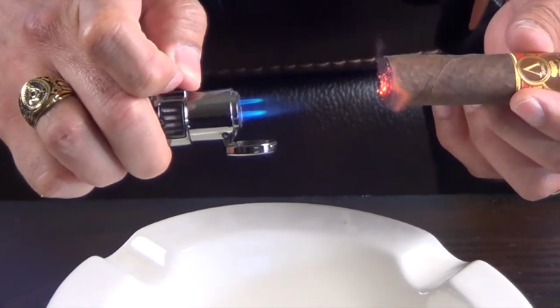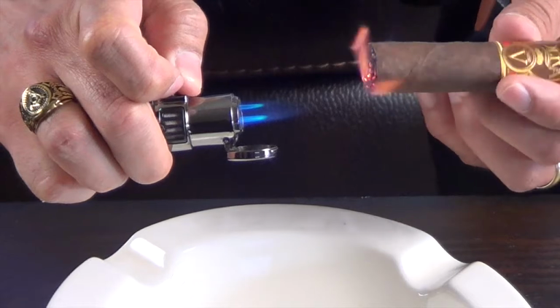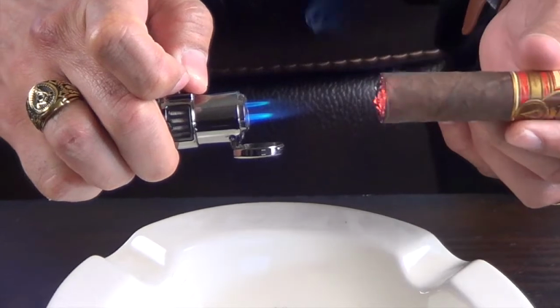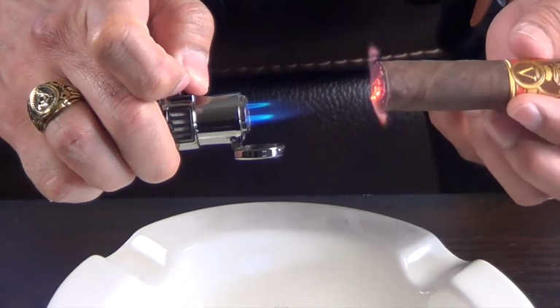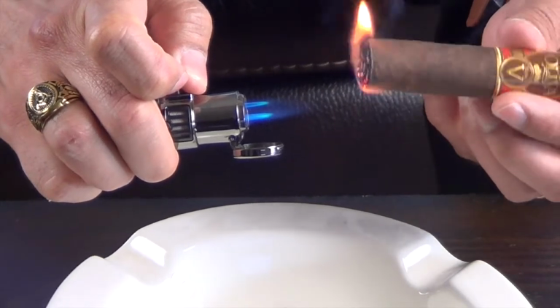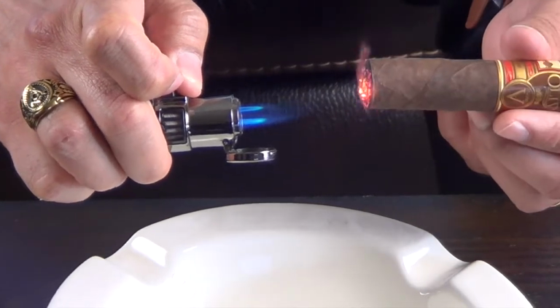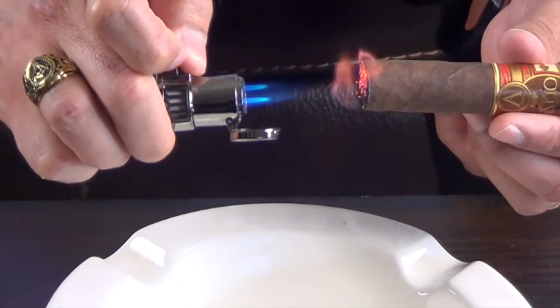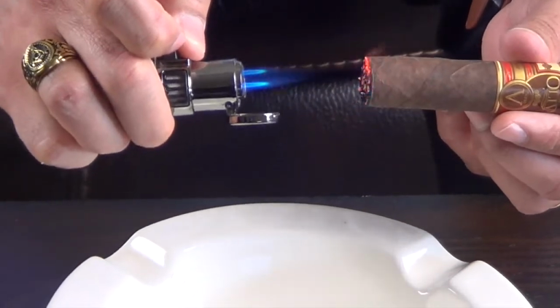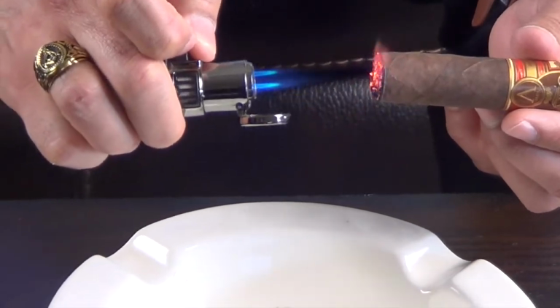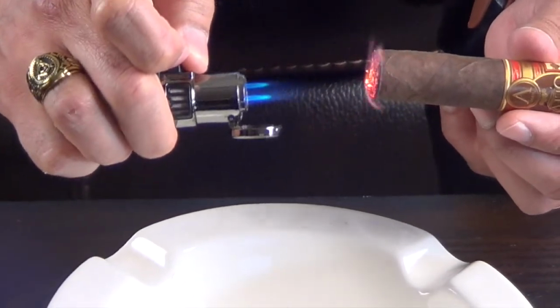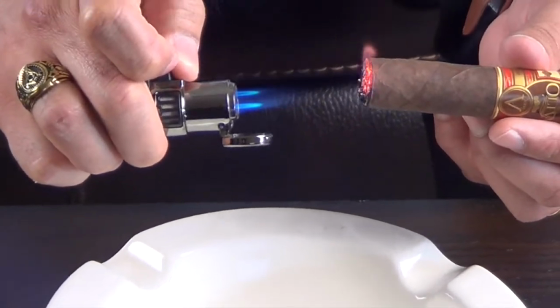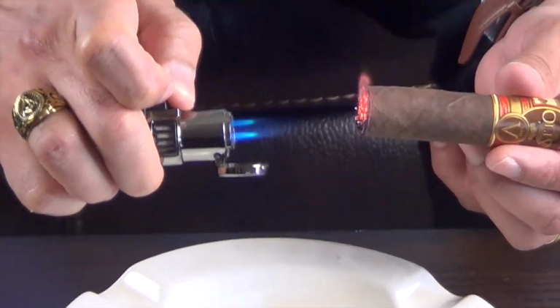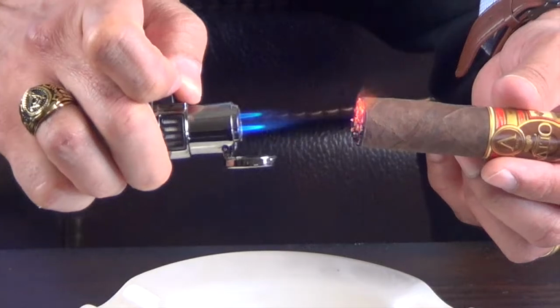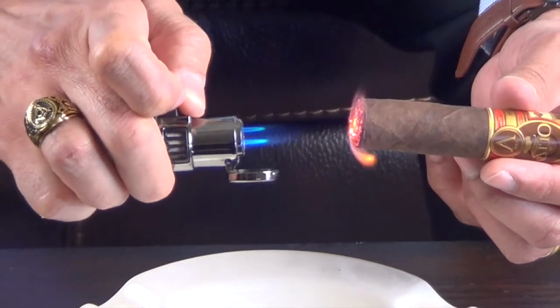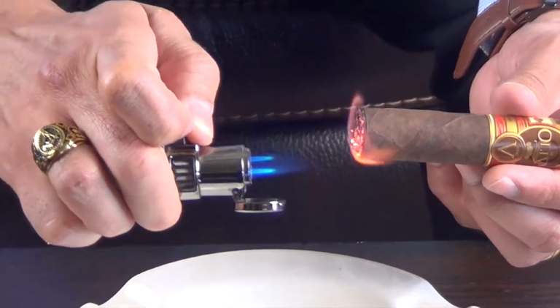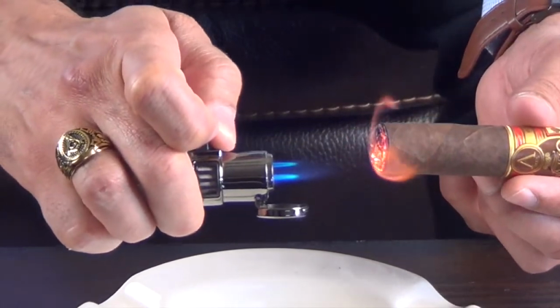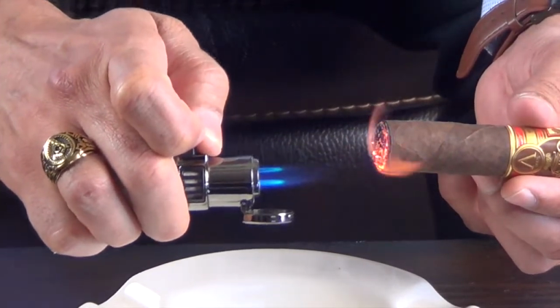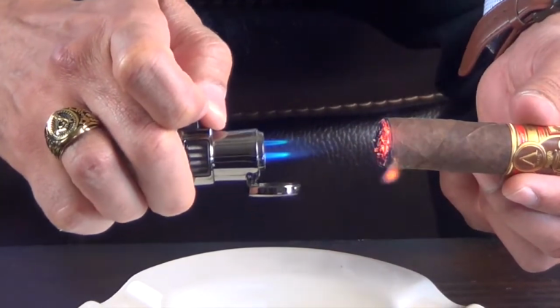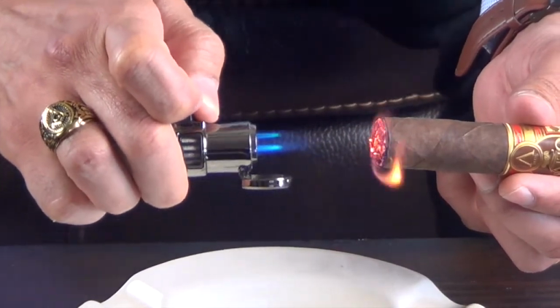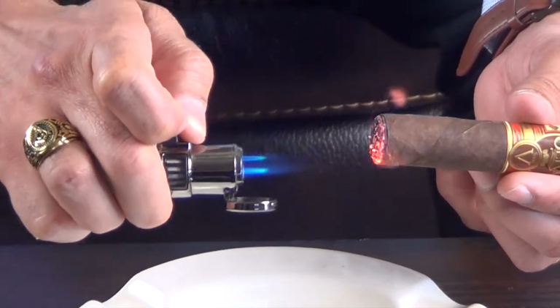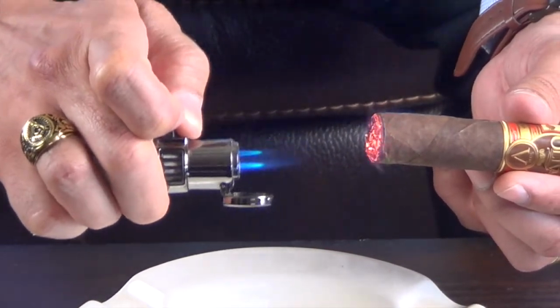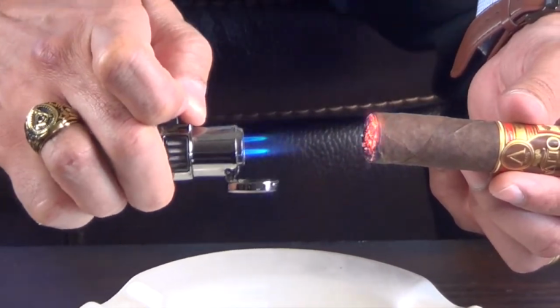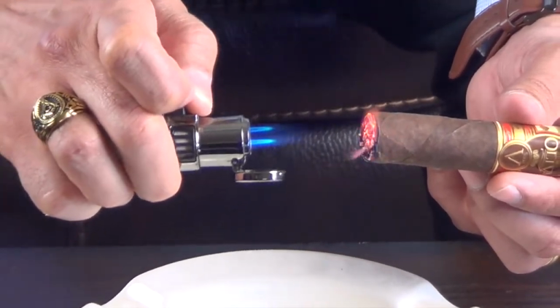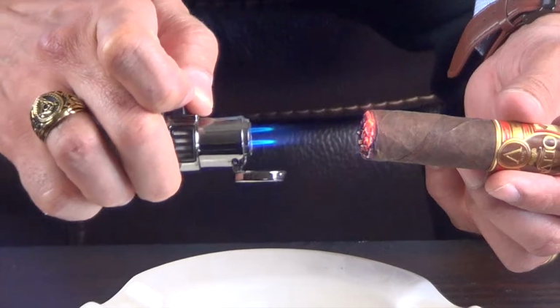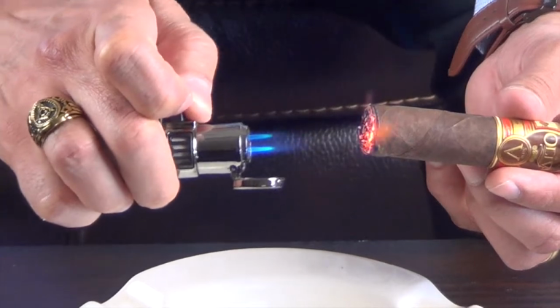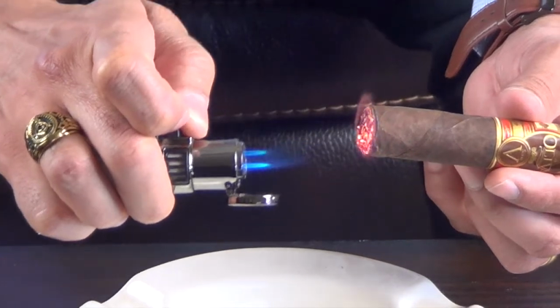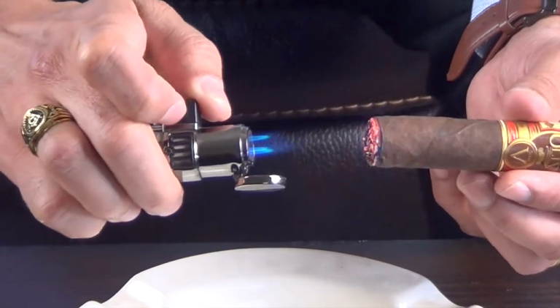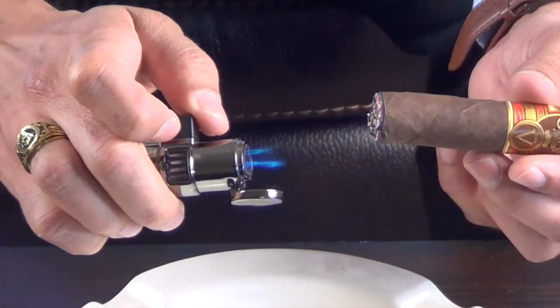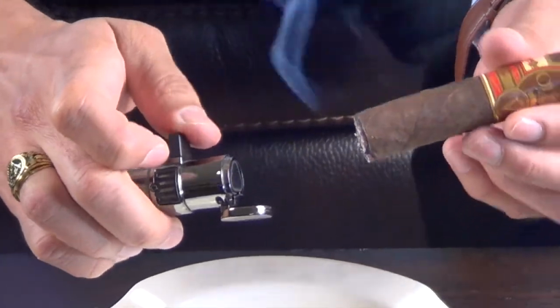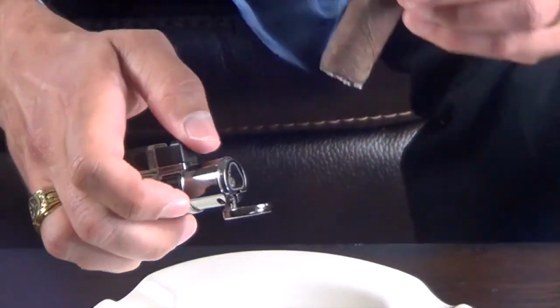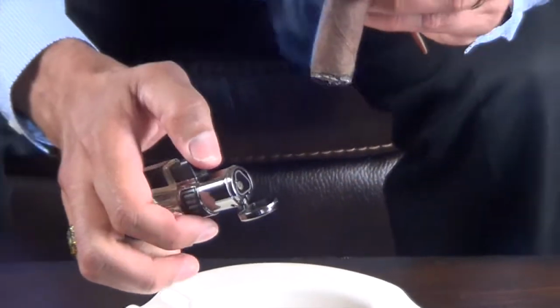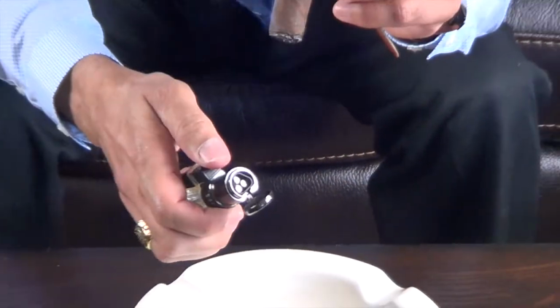You can circle the cigar if you like, or you can do it with the lighter hands-off. You want to keep an eye on everything to make sure it lights up completely, then come in and take a puff.